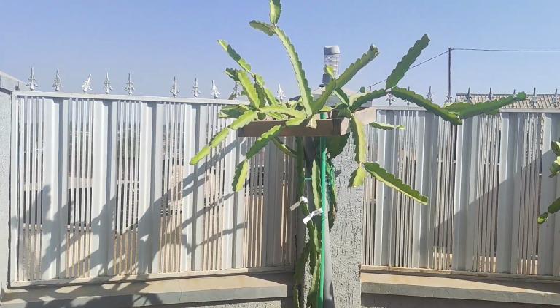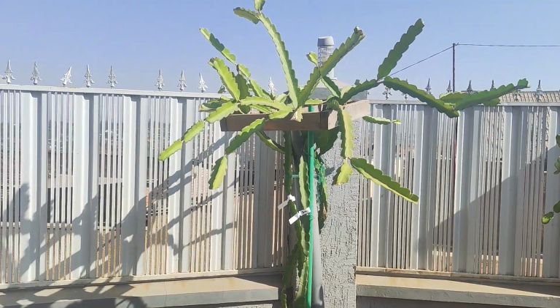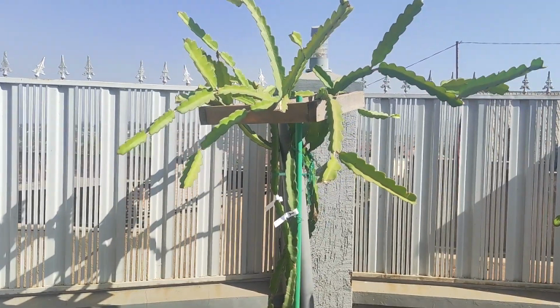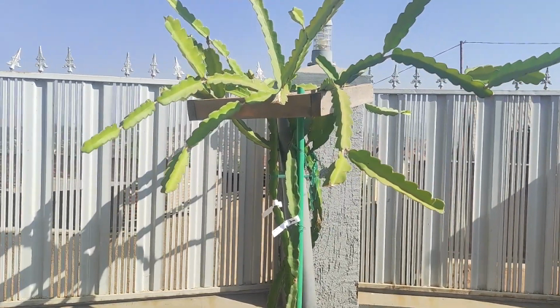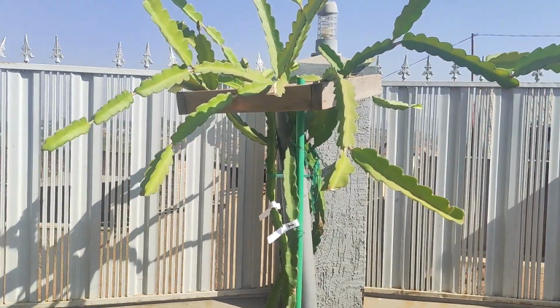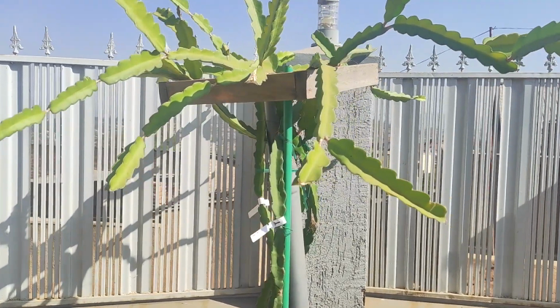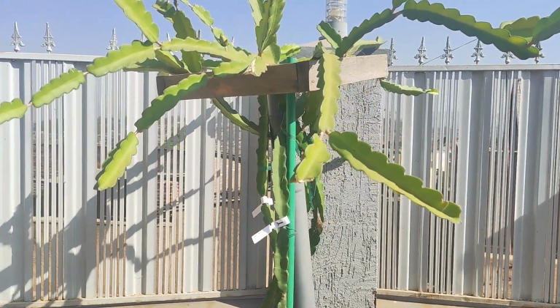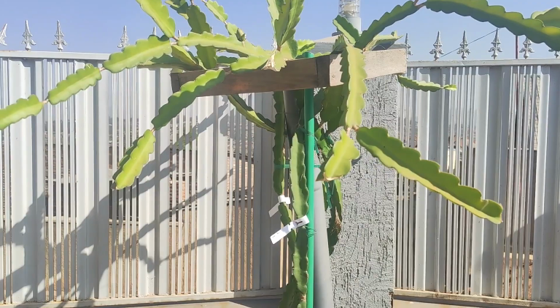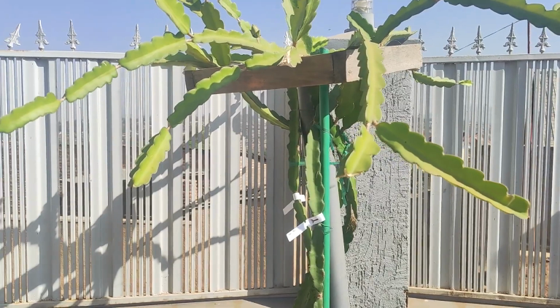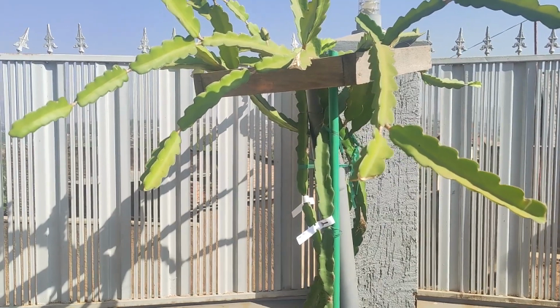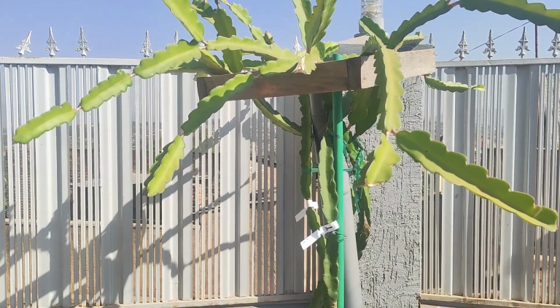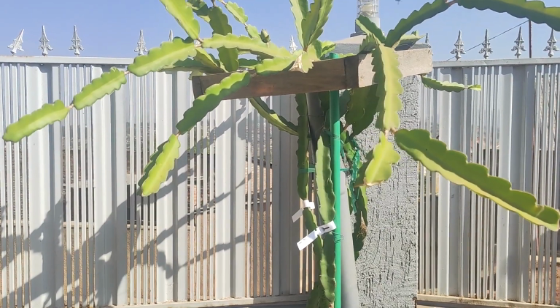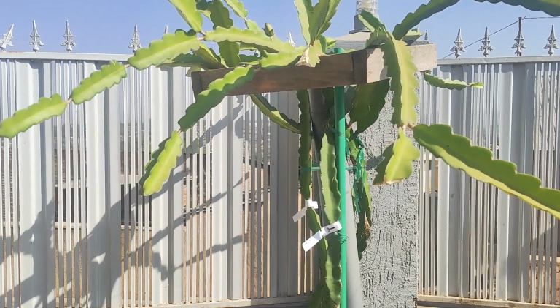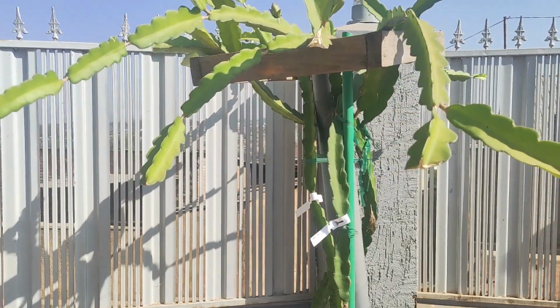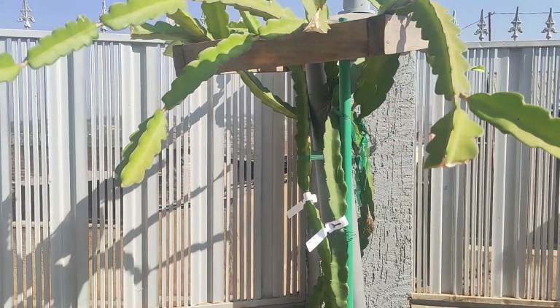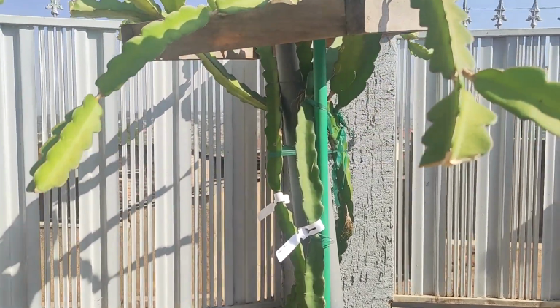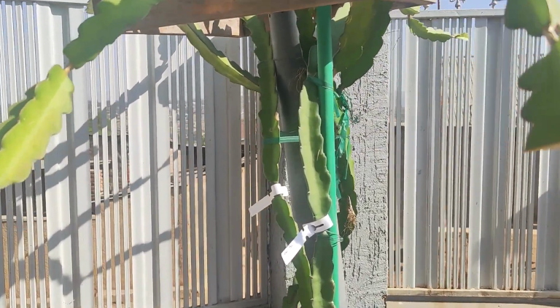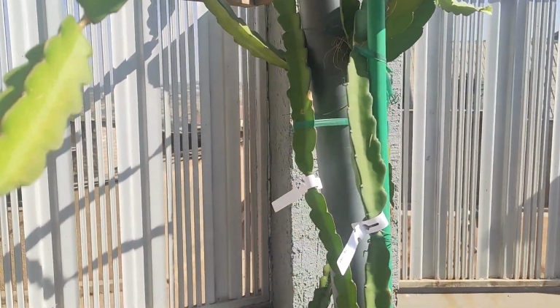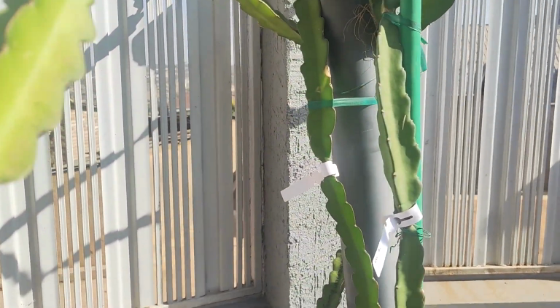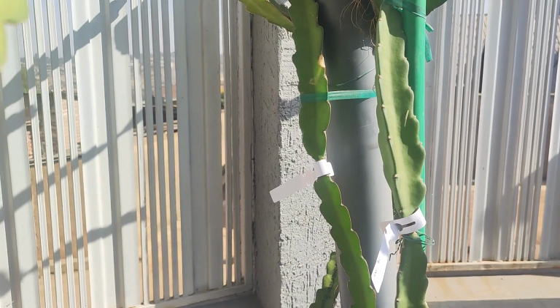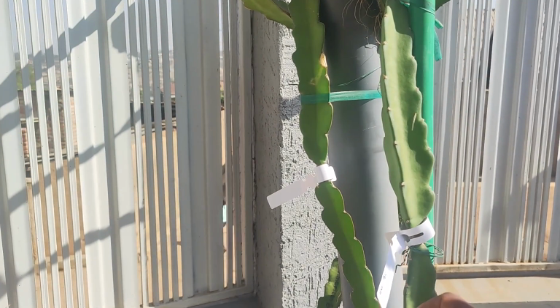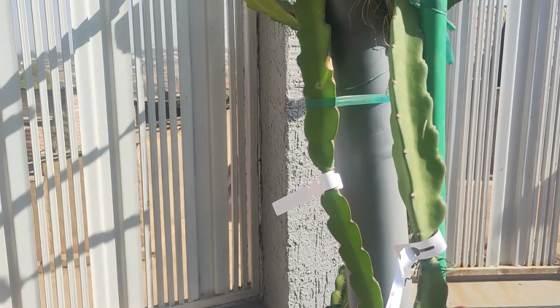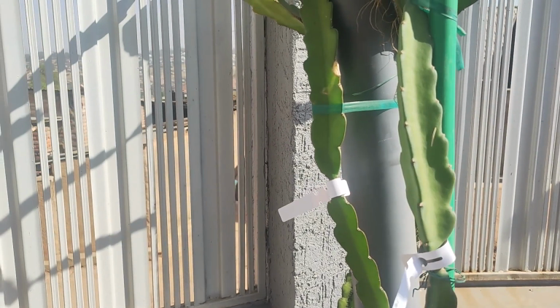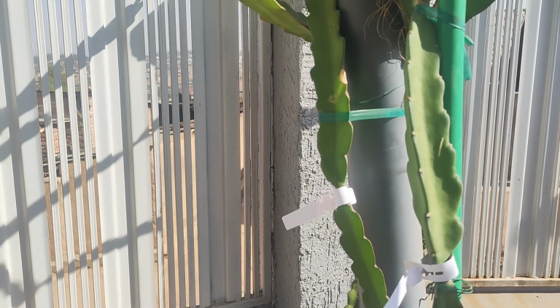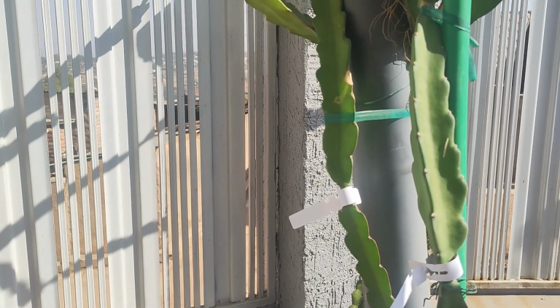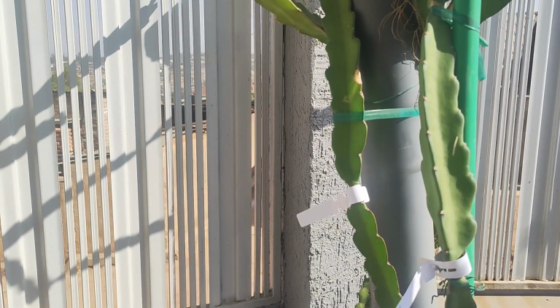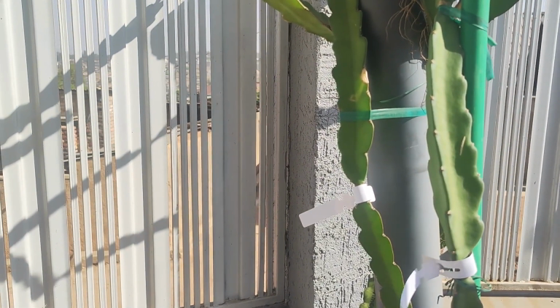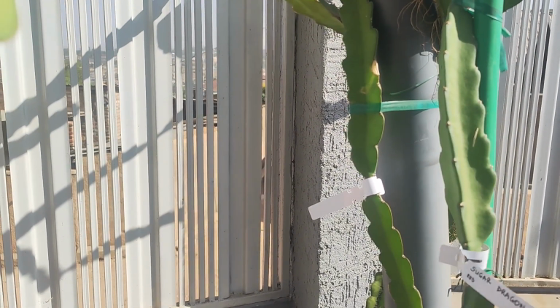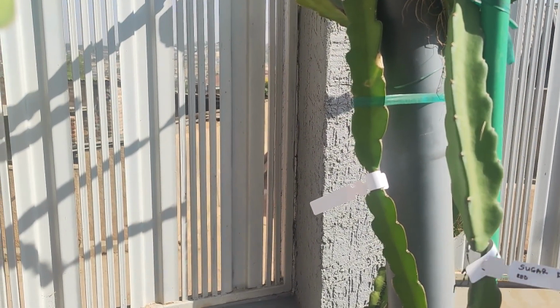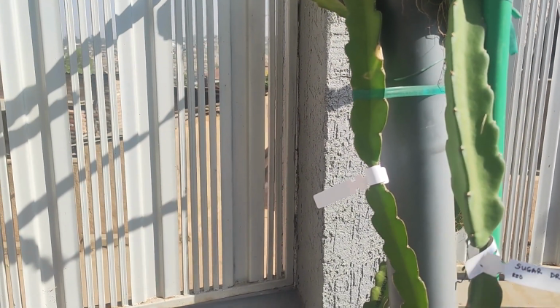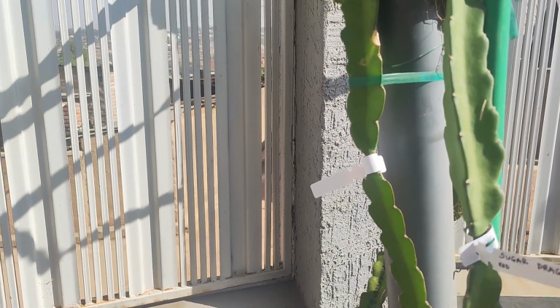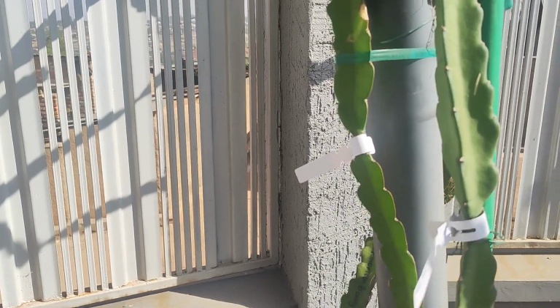Hello everyone and welcome to GraceFarms Rwanda. Today we are diving into the exciting world of growing dragon fruits at home. As you can see, this is here in Kigali at our home.